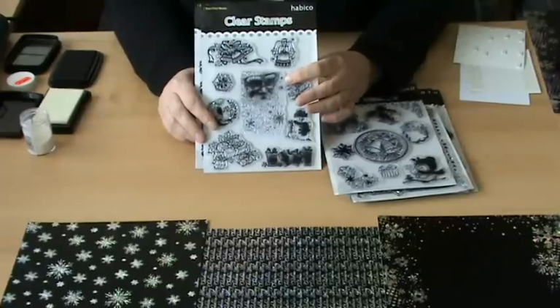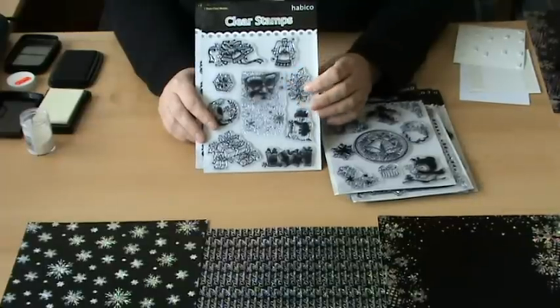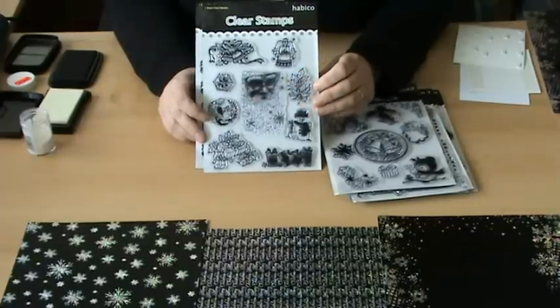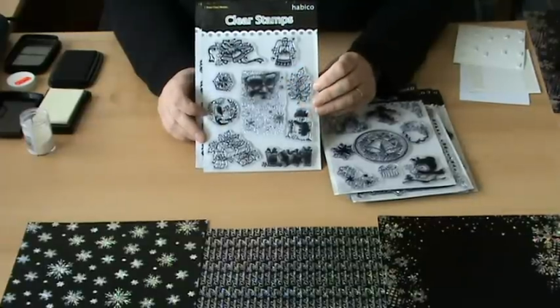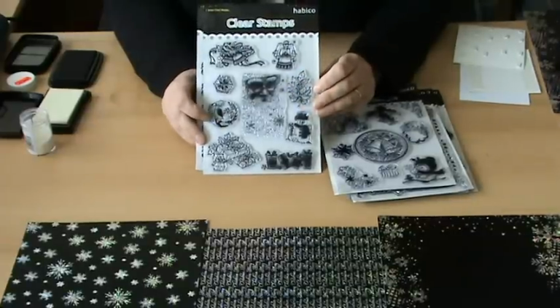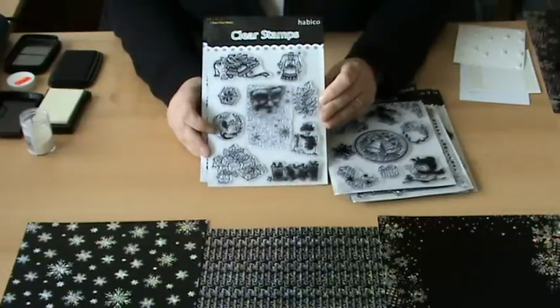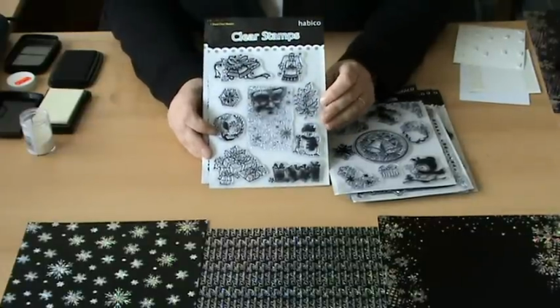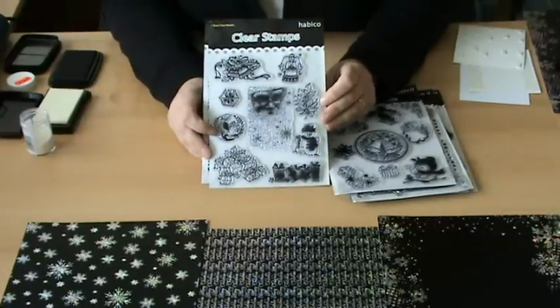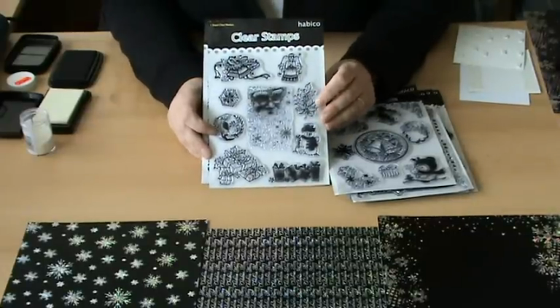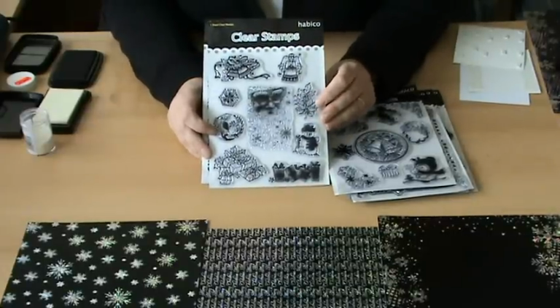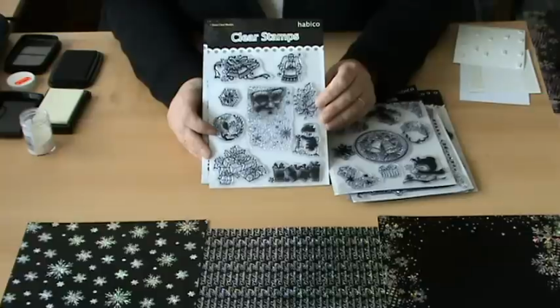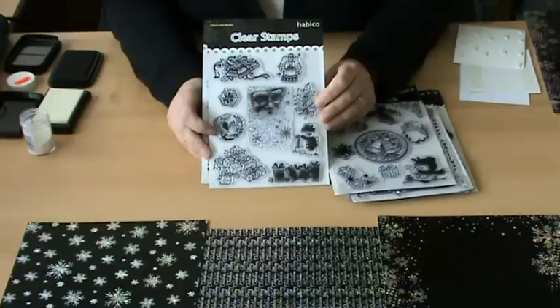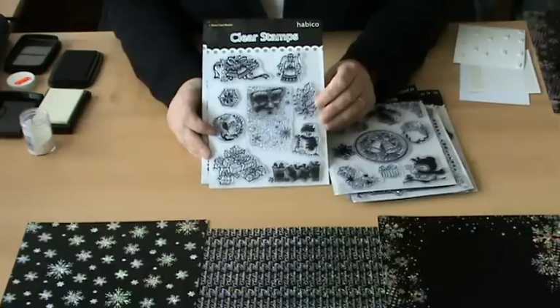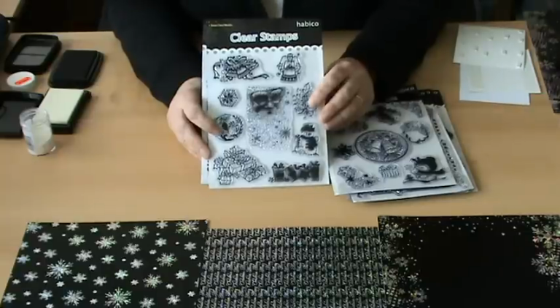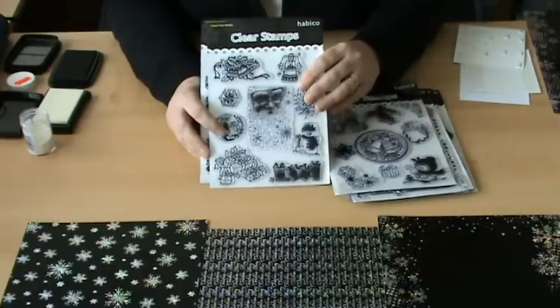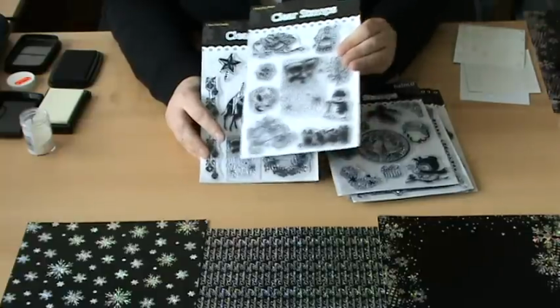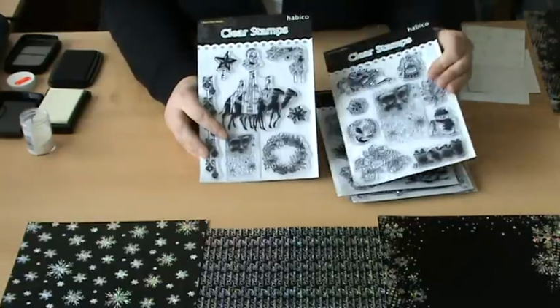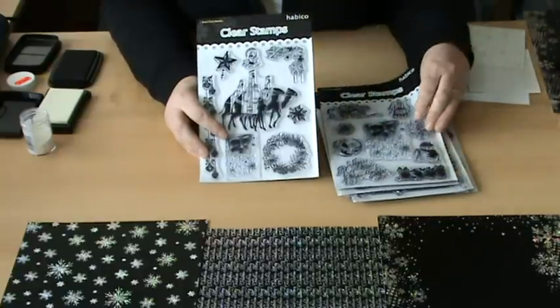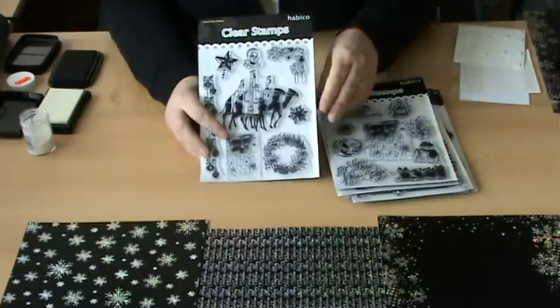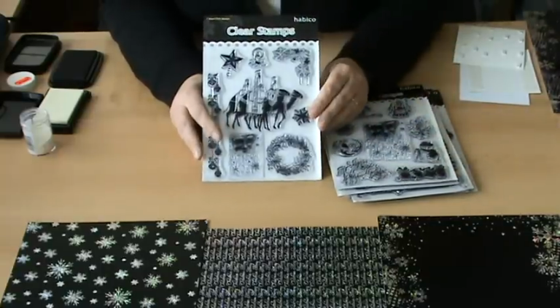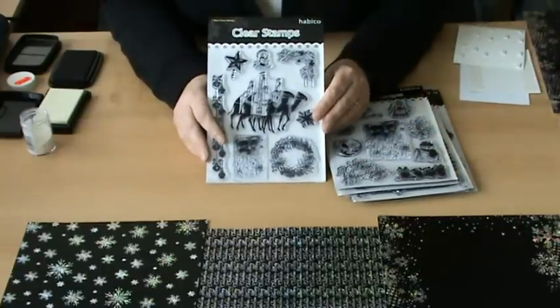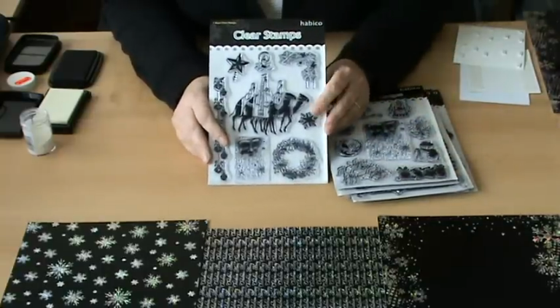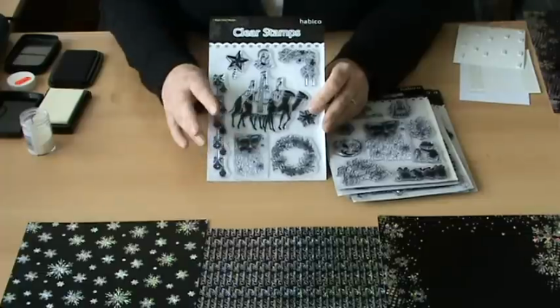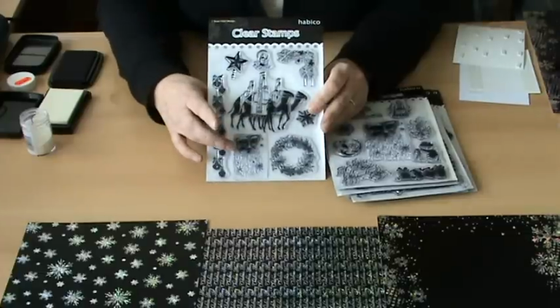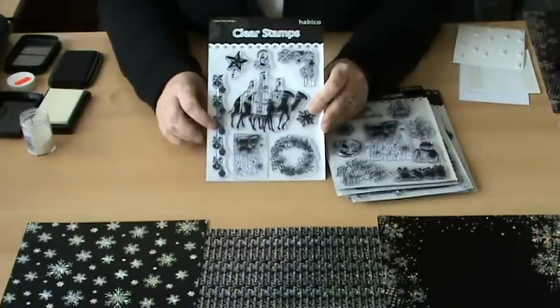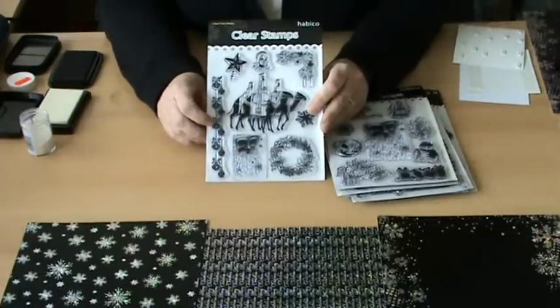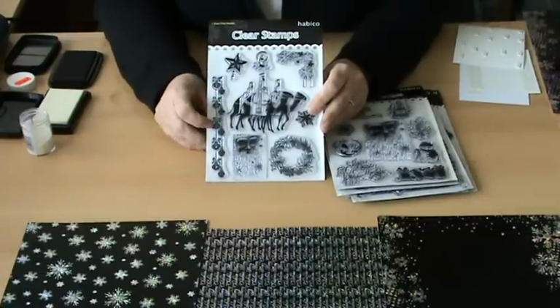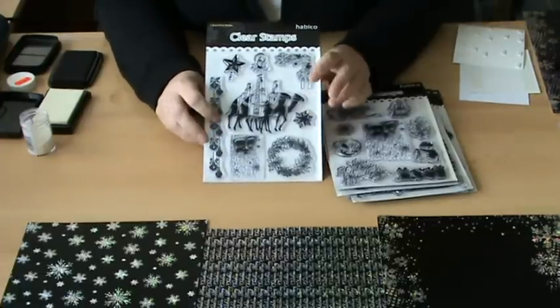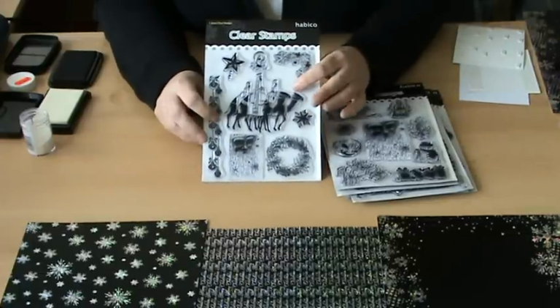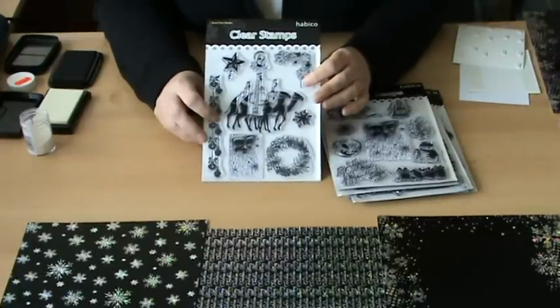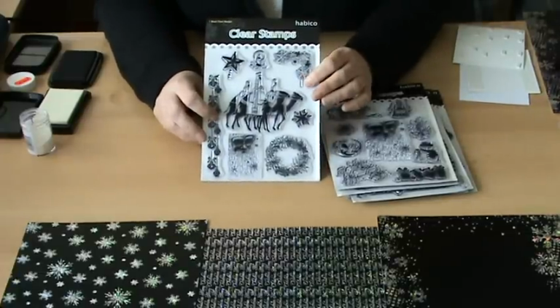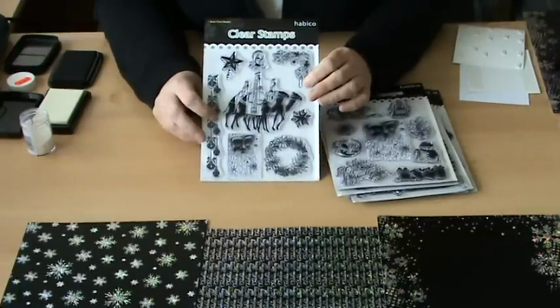As some people will remember, this was very popular a couple of years back when it was as a wooden block but now we've managed to get it as an acrylic stamp. And then last but not least, the one with the Three Wise Men and a smaller version of the Father Christmas. And this is the one I'm going to demonstrate for you today.